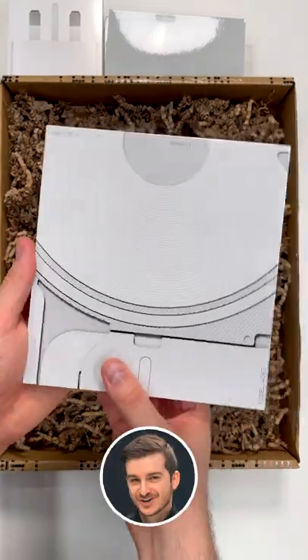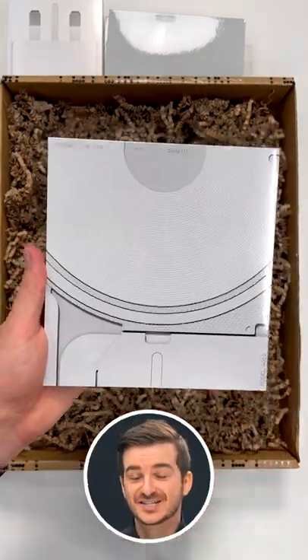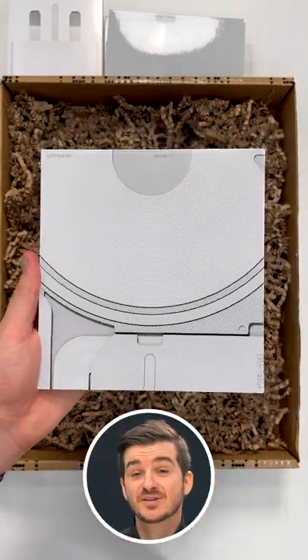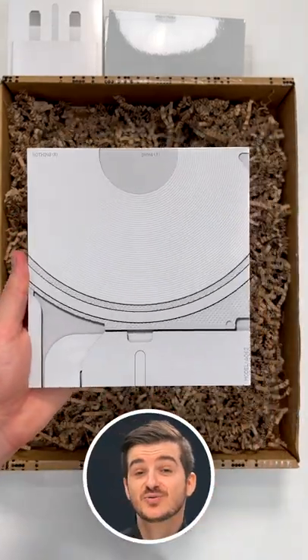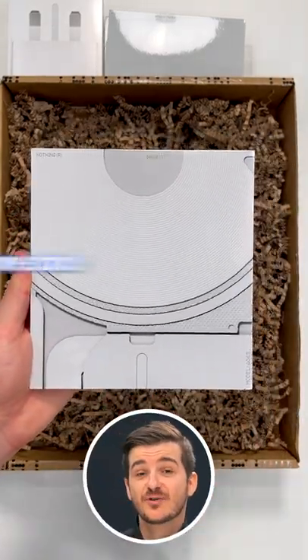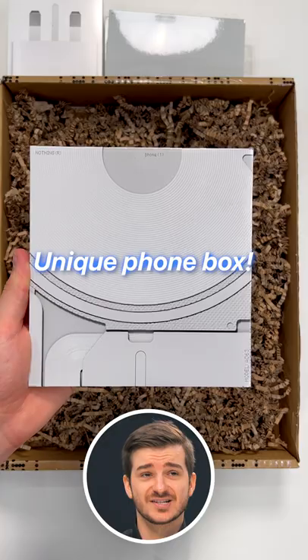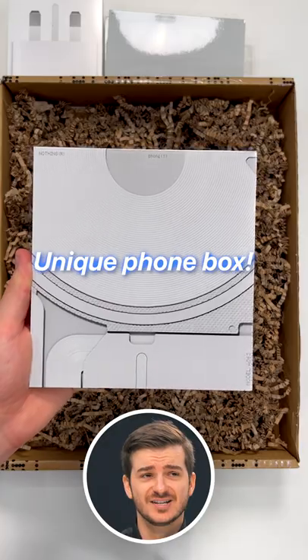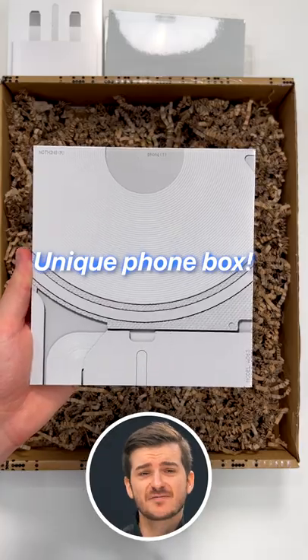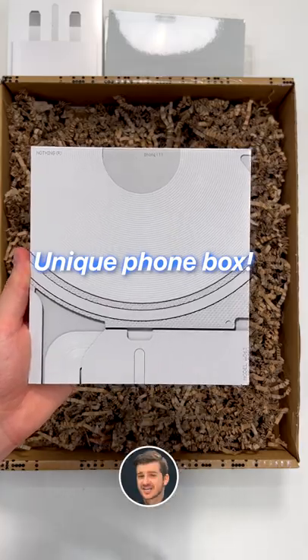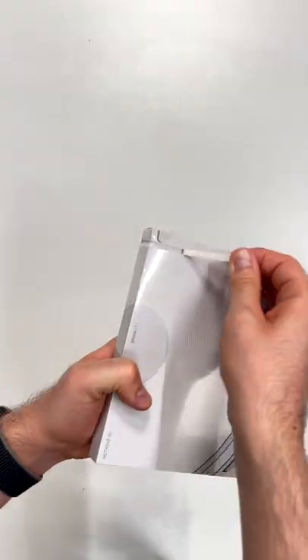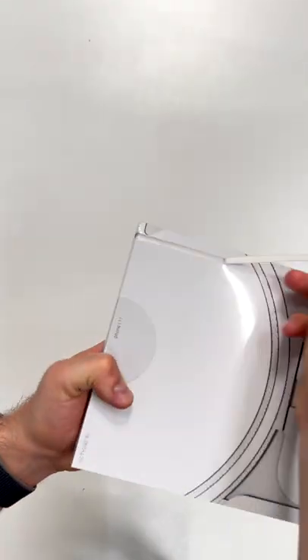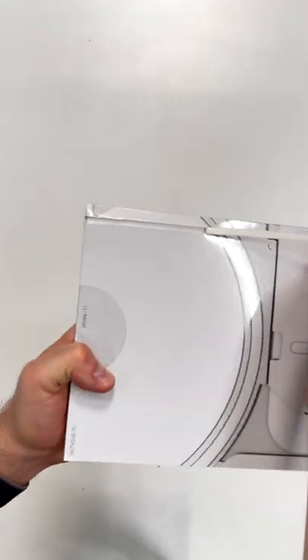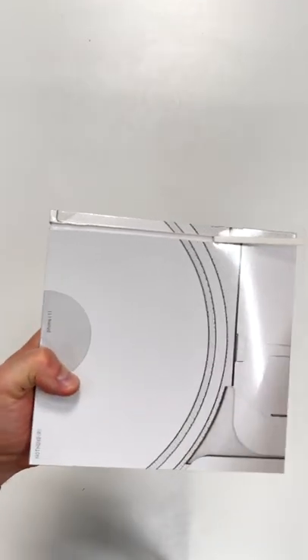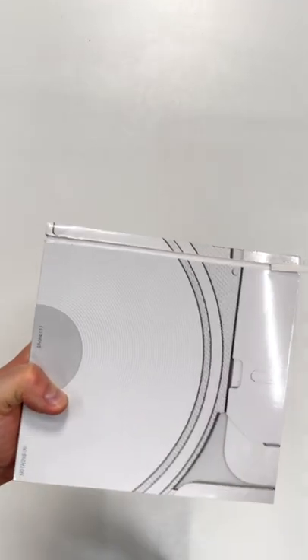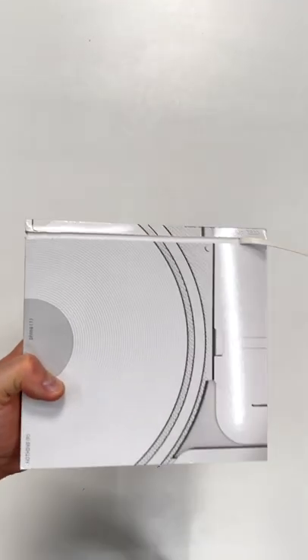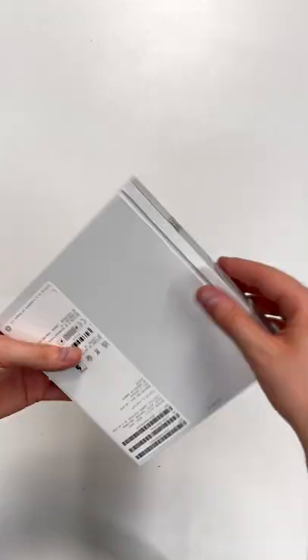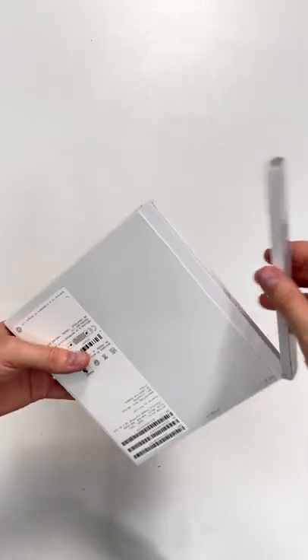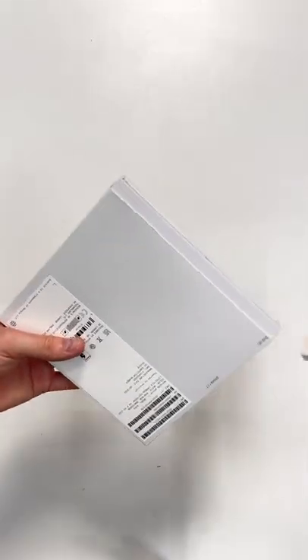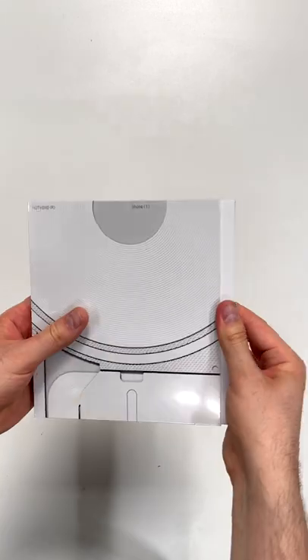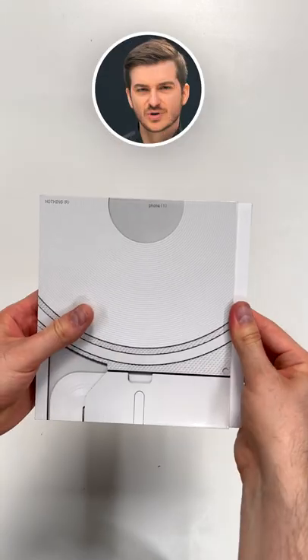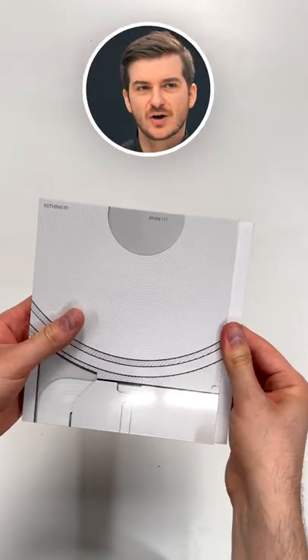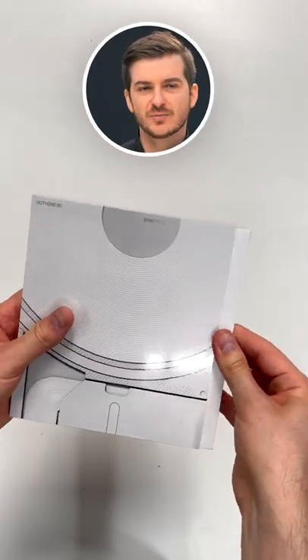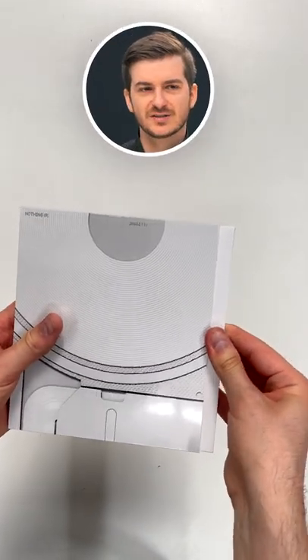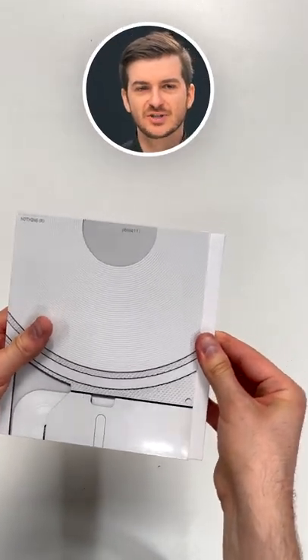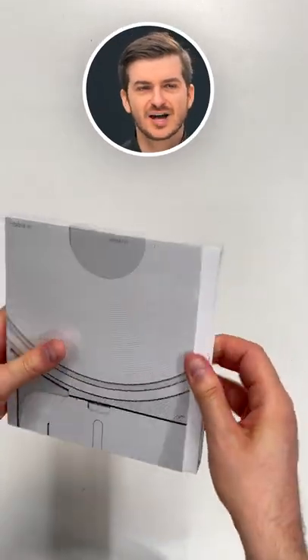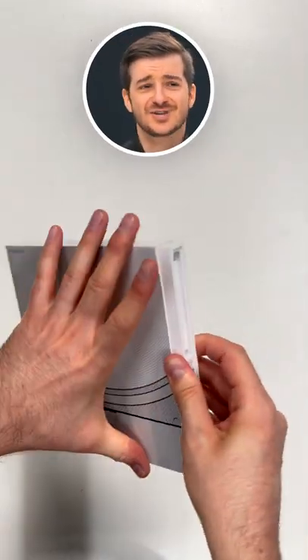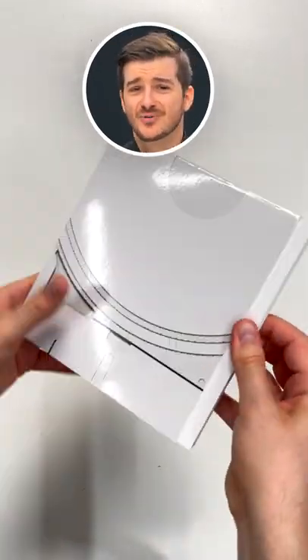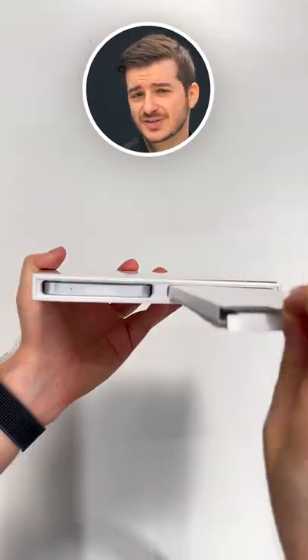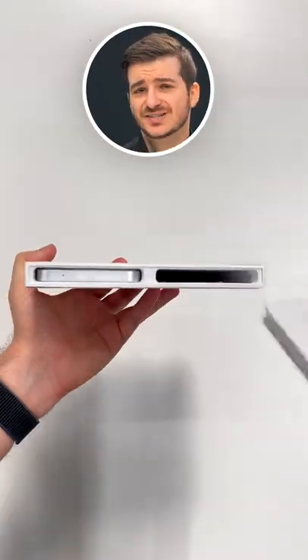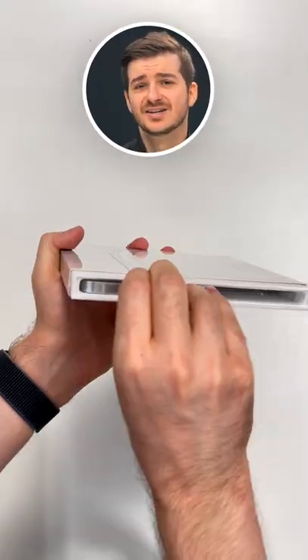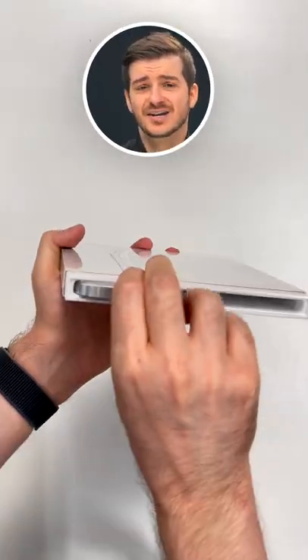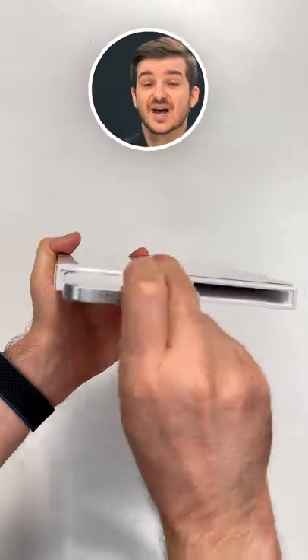And I gotta say, this is one of the most unique phone boxes that I've ever seen. To open it, you literally have to peel part of it off and then remove the top. And then I was trying to figure out how to remove the sleeve only to realize that you don't — you simply slide the items out.